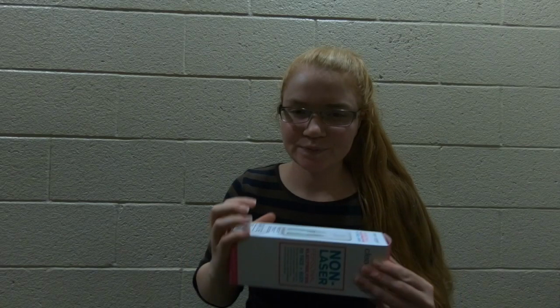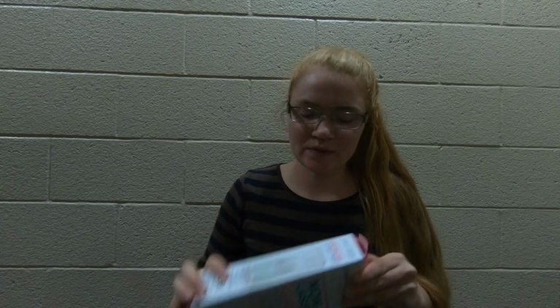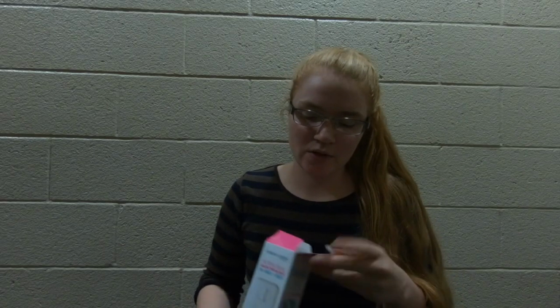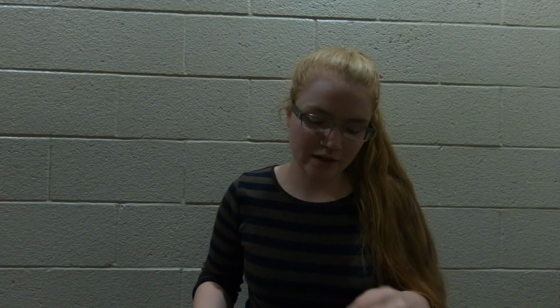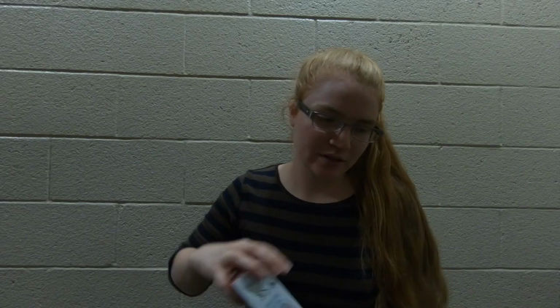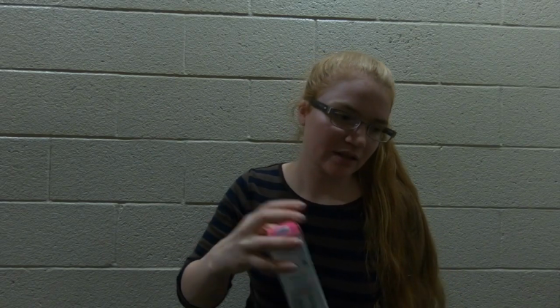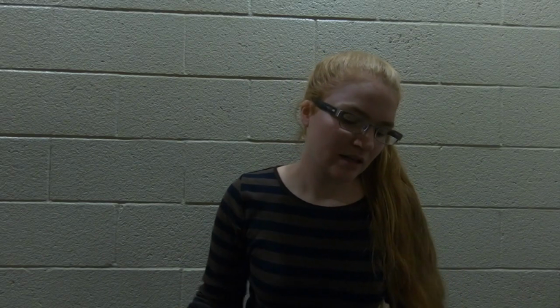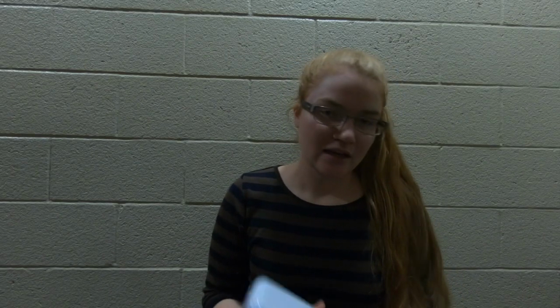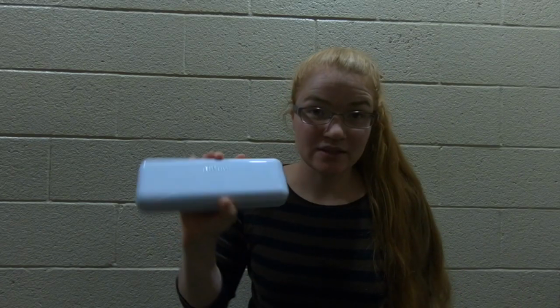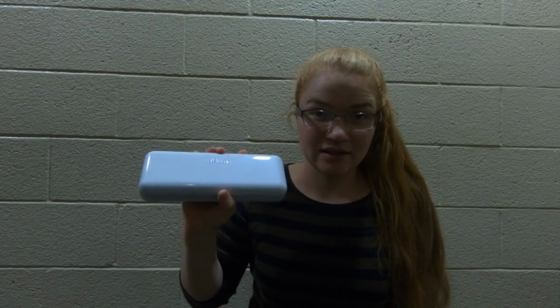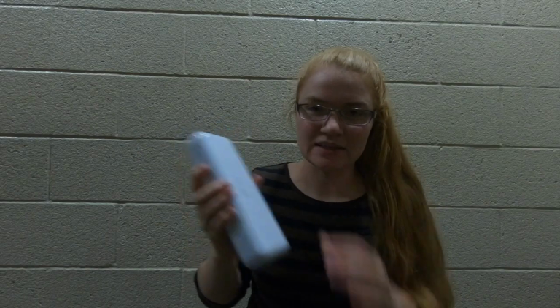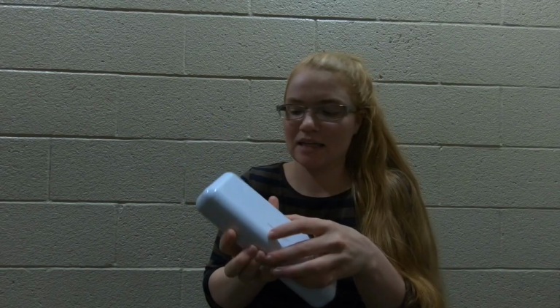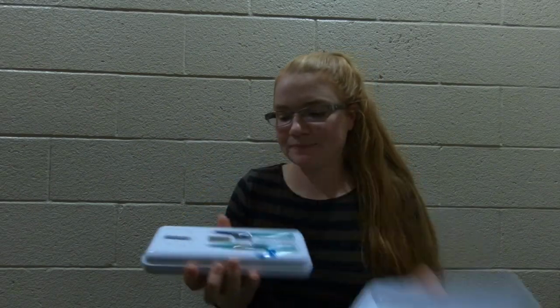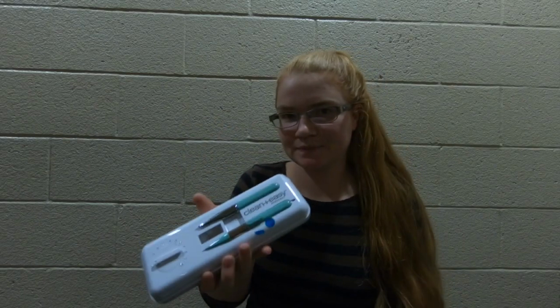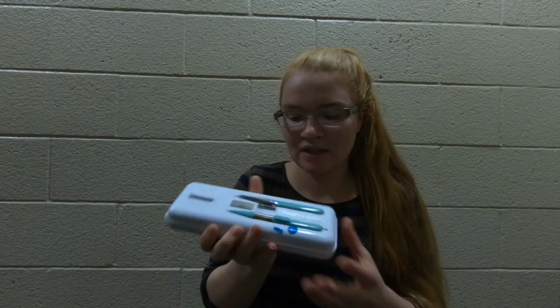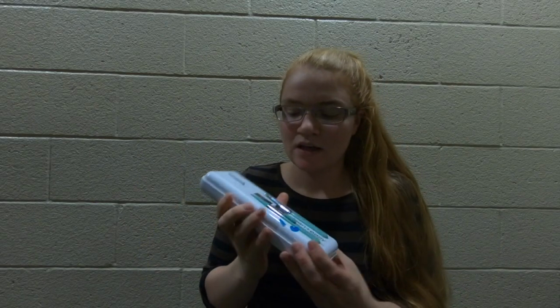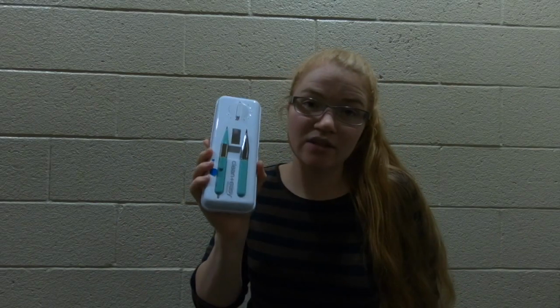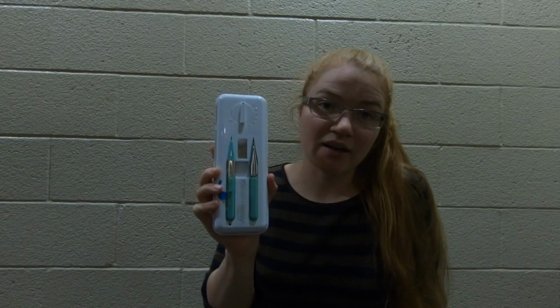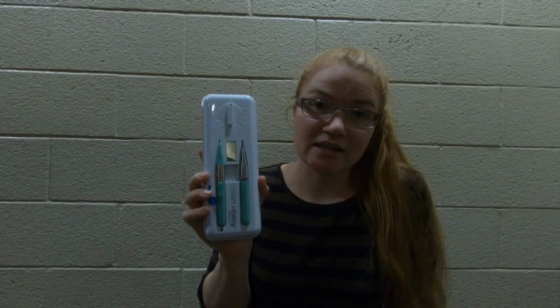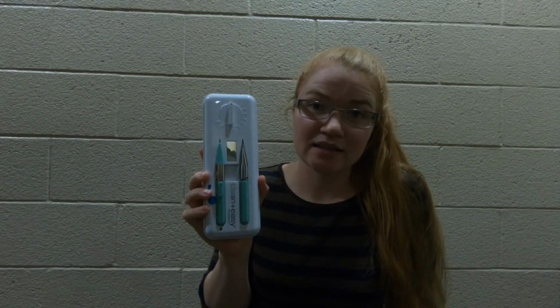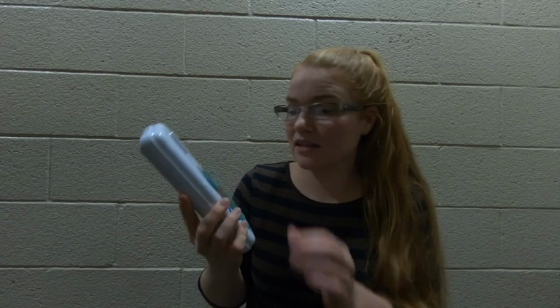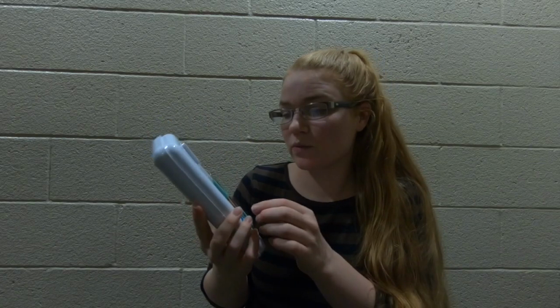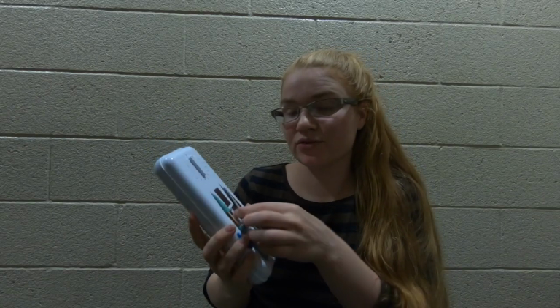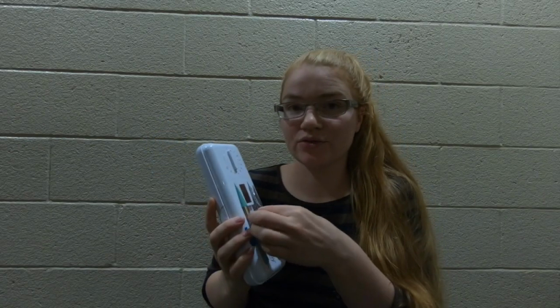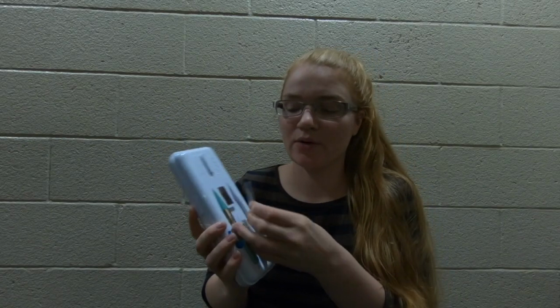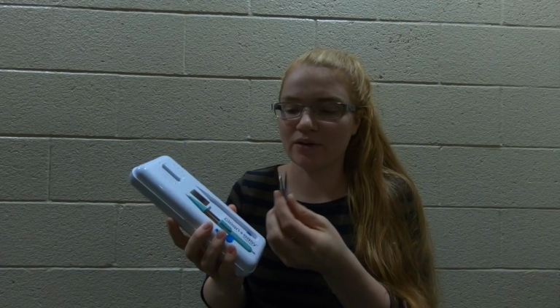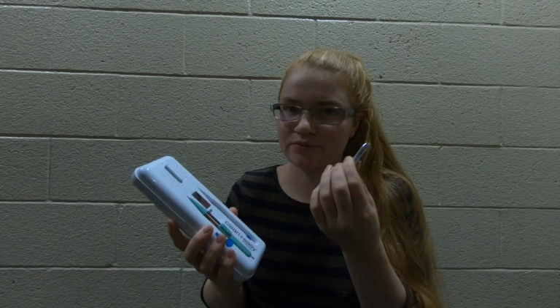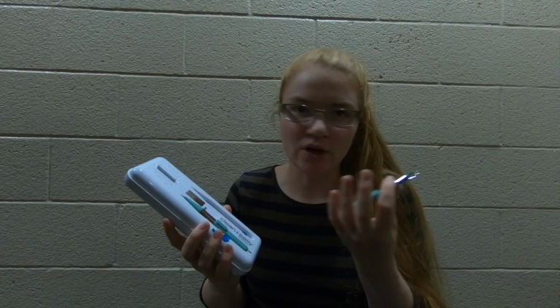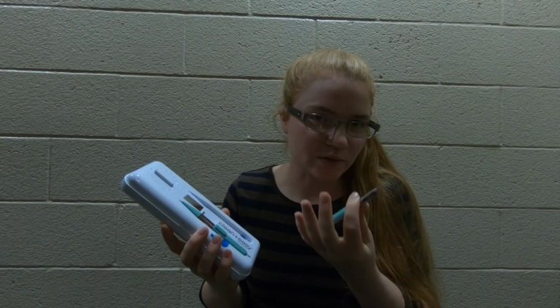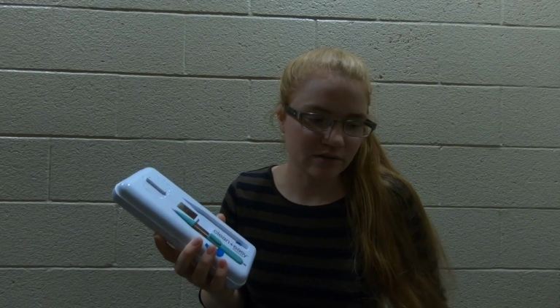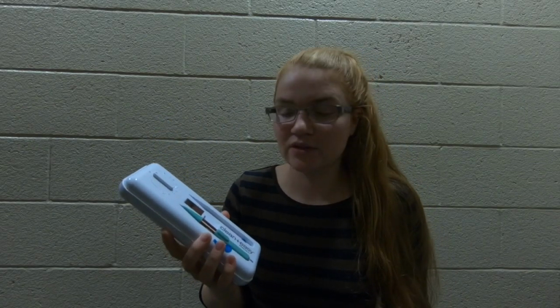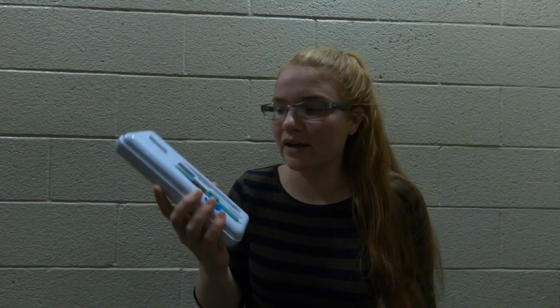When you open it up, it comes in a nice plastic case. The first thing you find out is that the tweezers do not work — or they're just garbage tweezers — so you can throw that out.